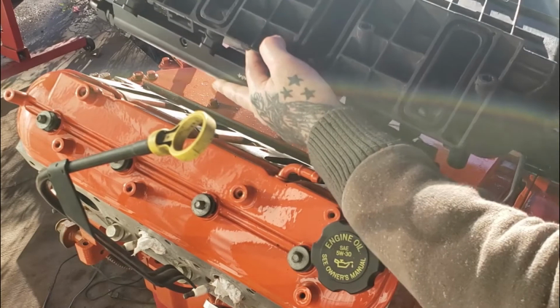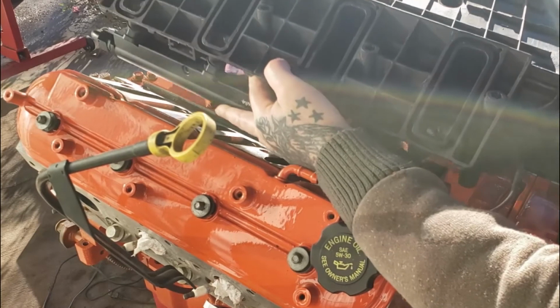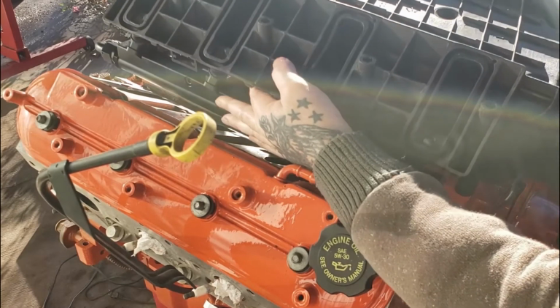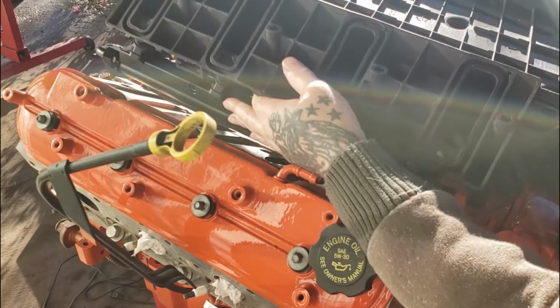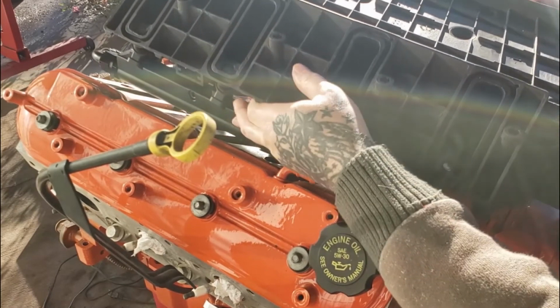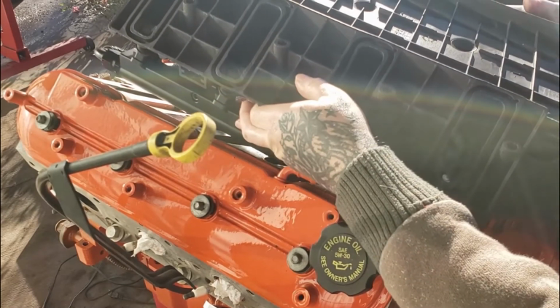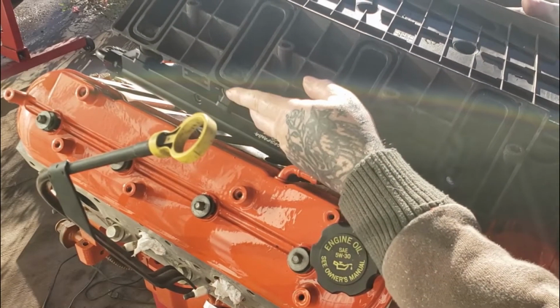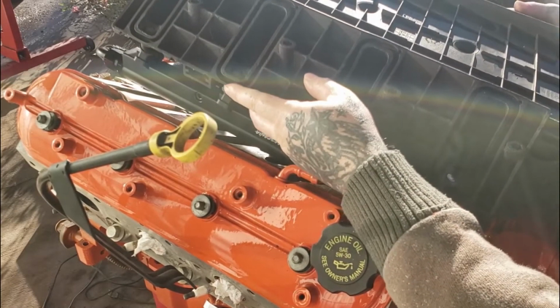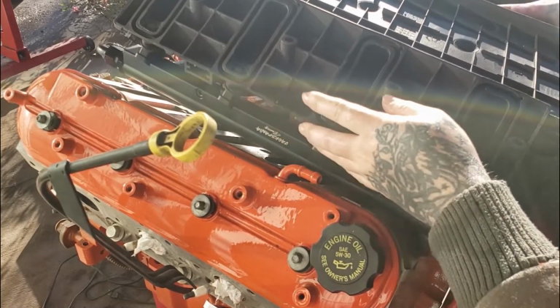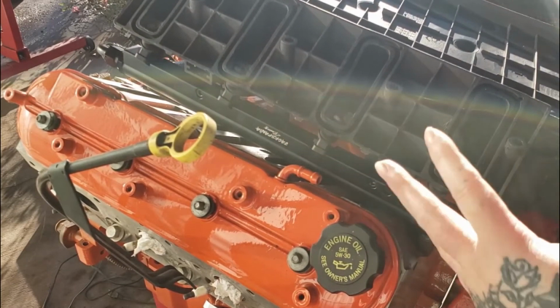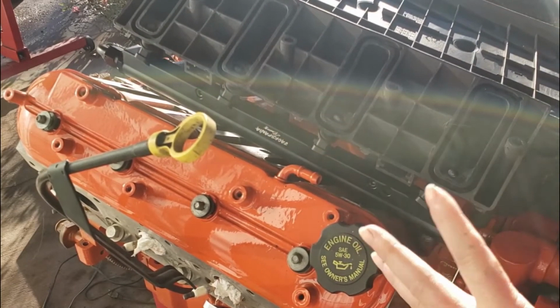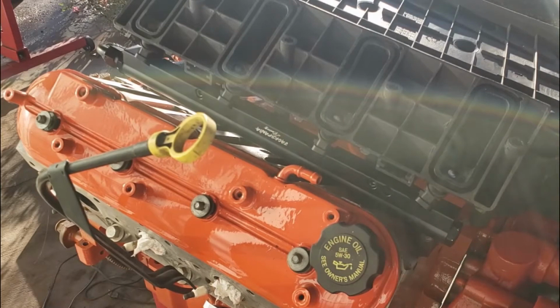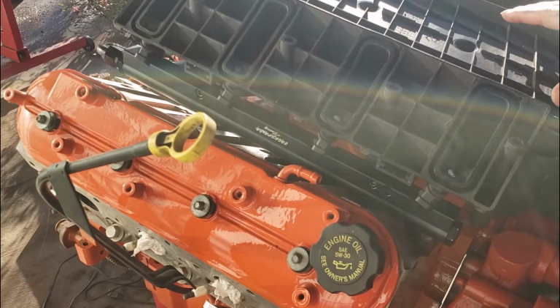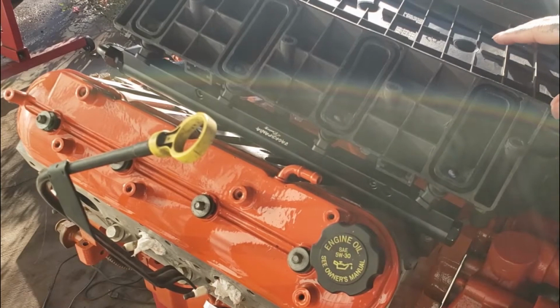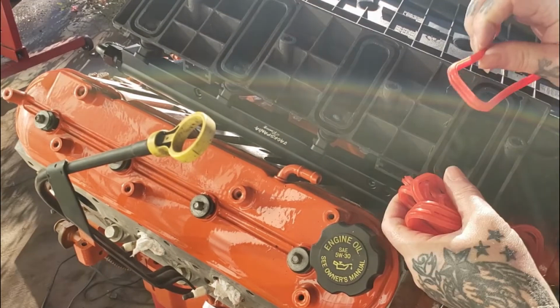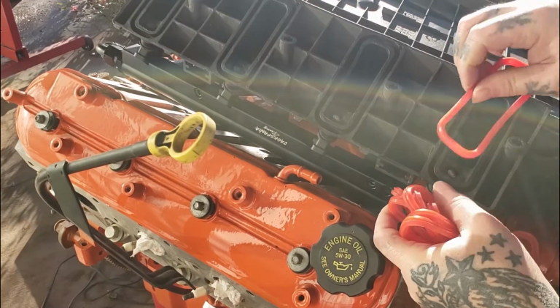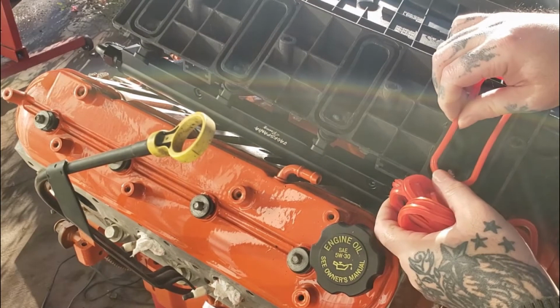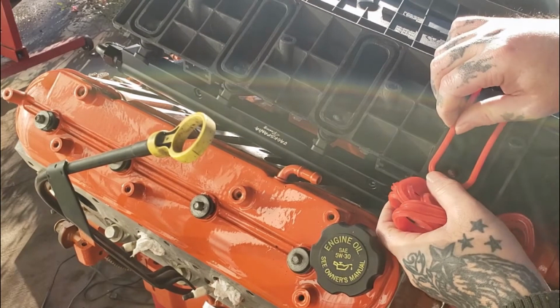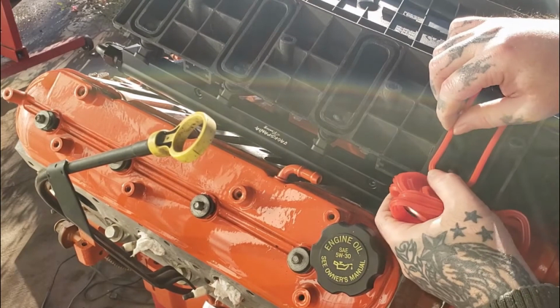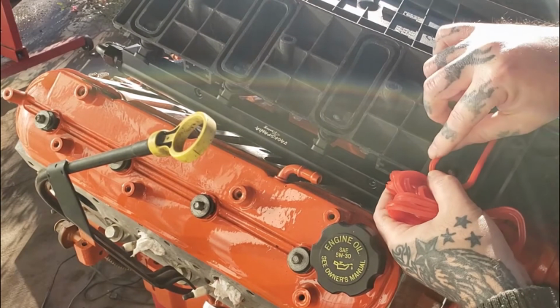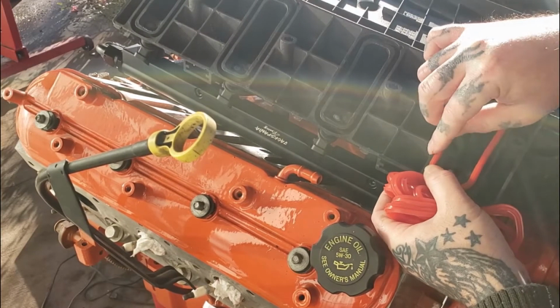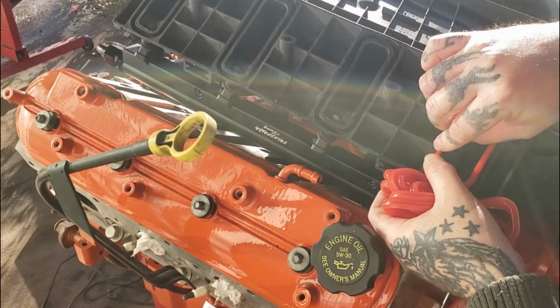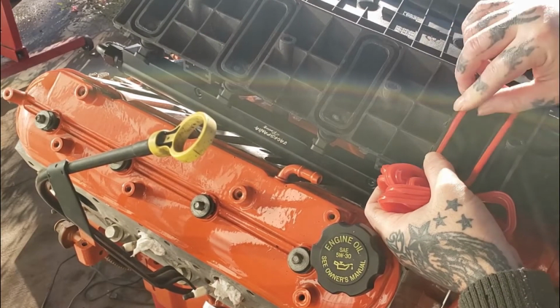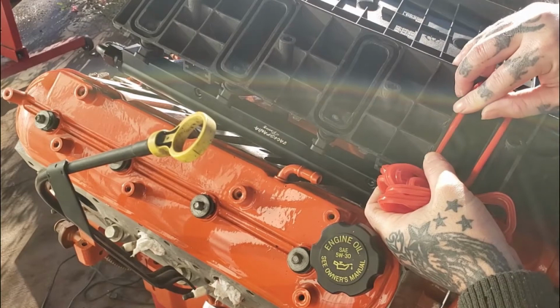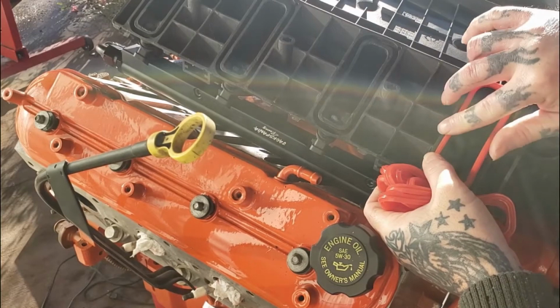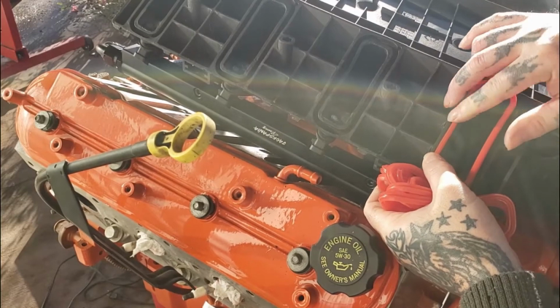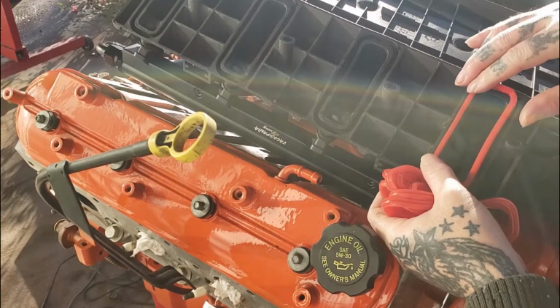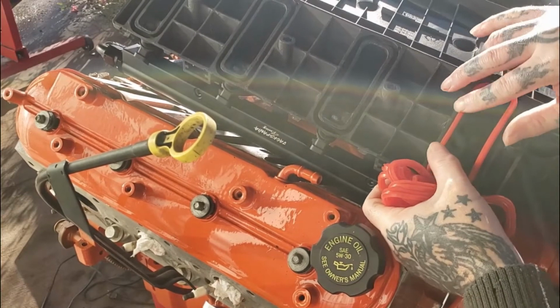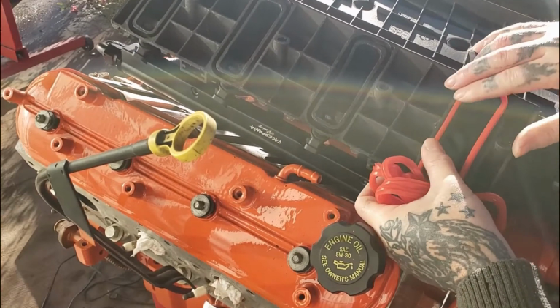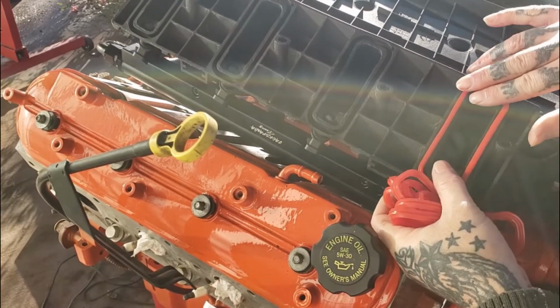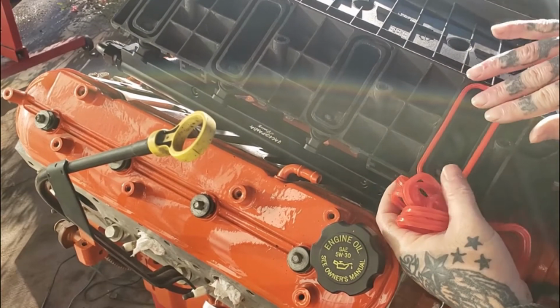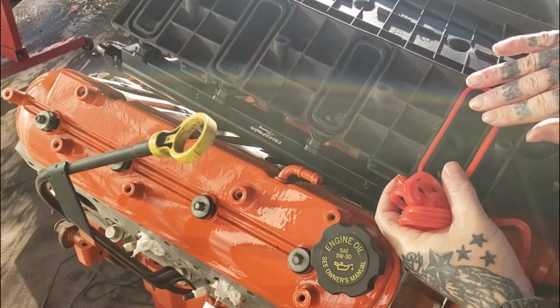I'm going to ease the intake upside down — you can do this on the table, I'm just doing it here where you can get a good vantage point. These gaskets go in just like so, and they've got a little tab on them. You will feel them just clip down in there, and it helps them hold in place.